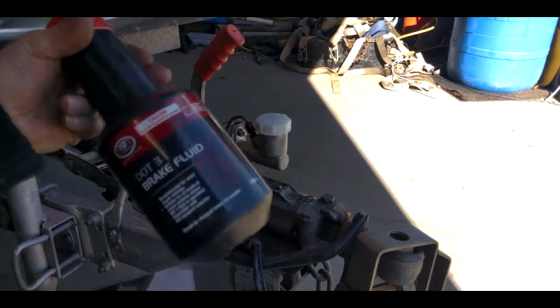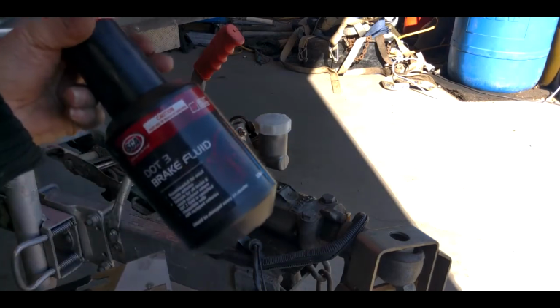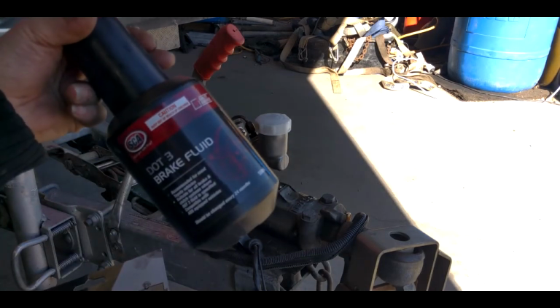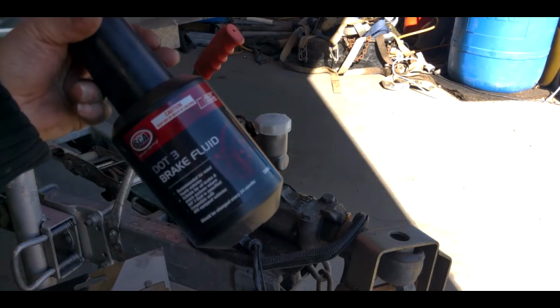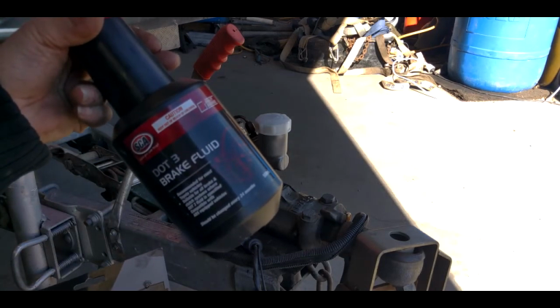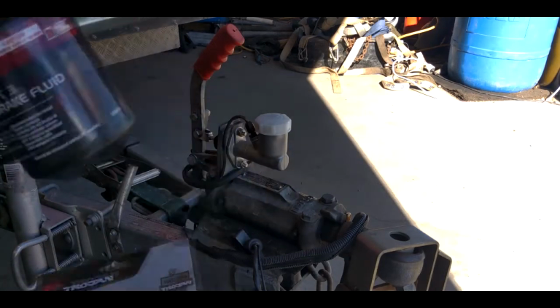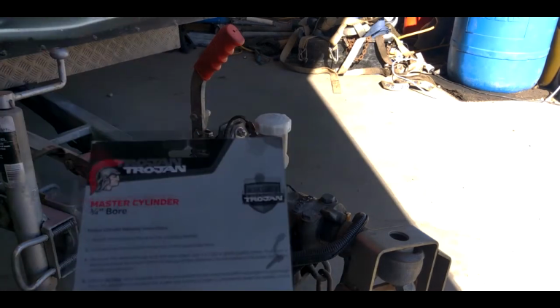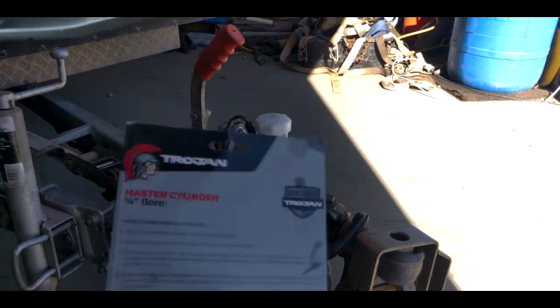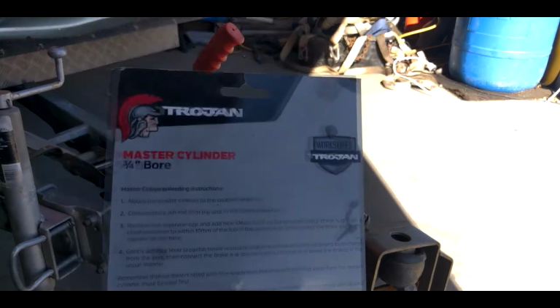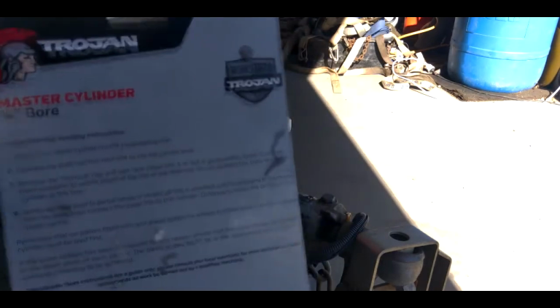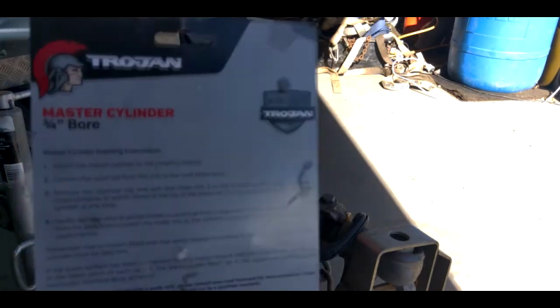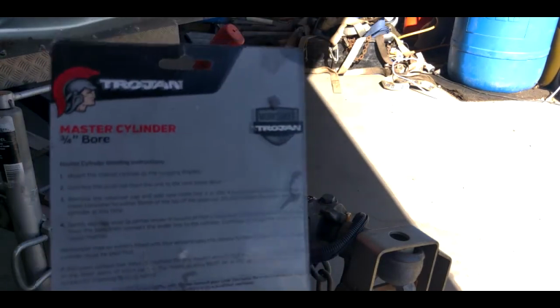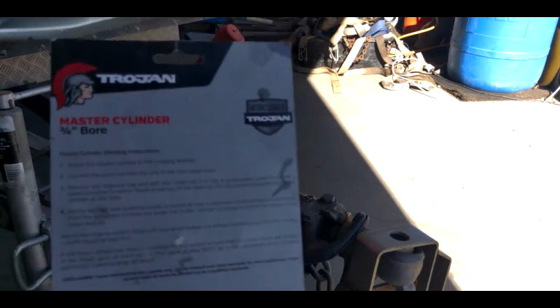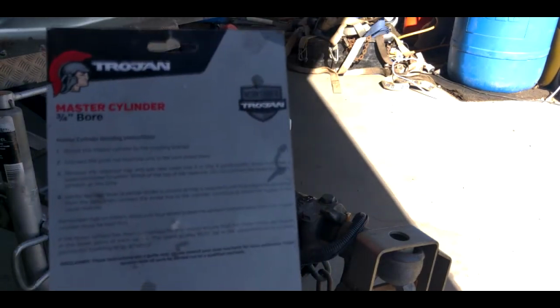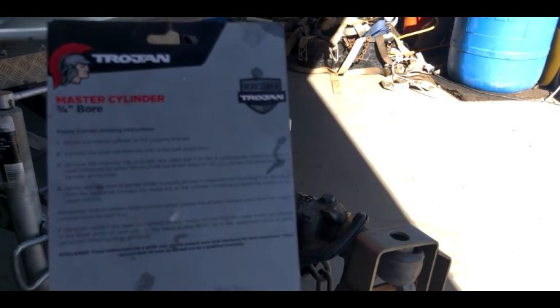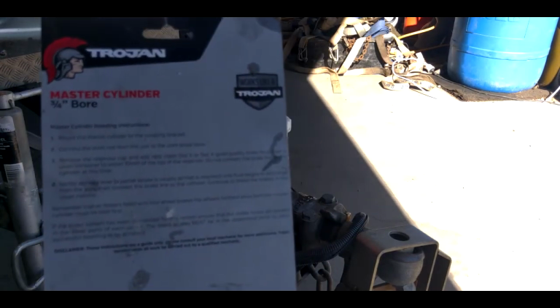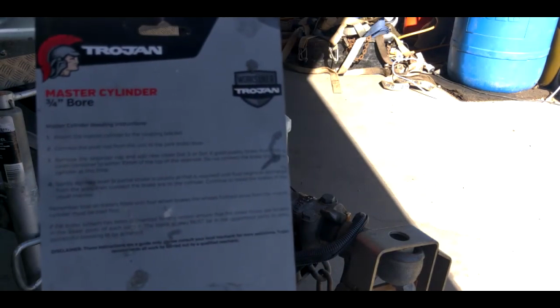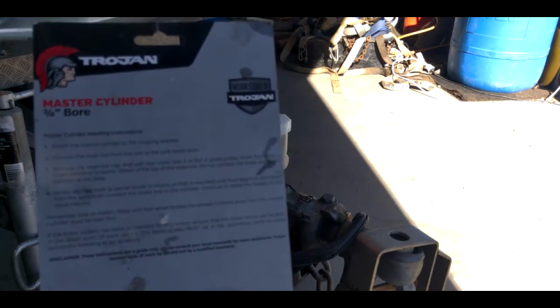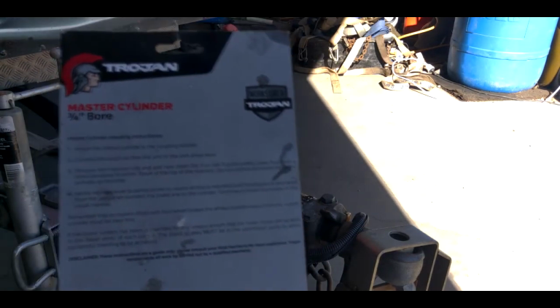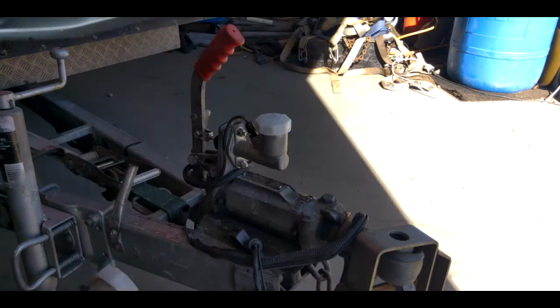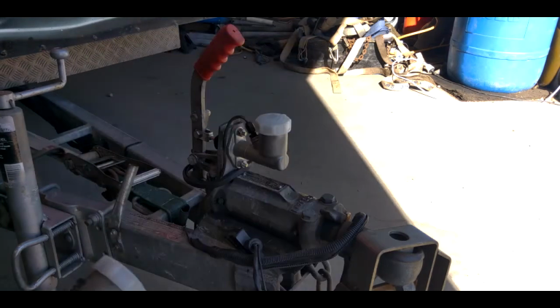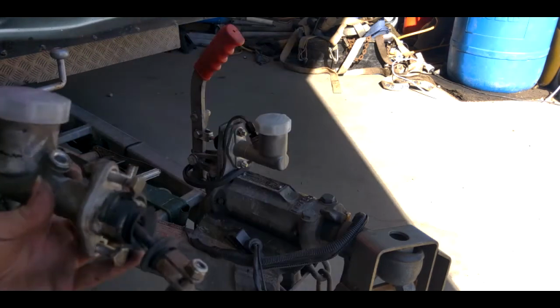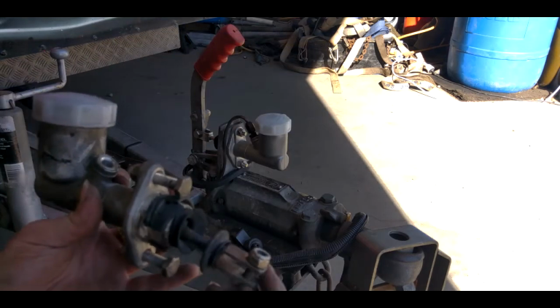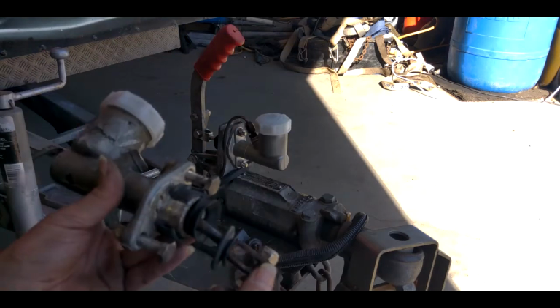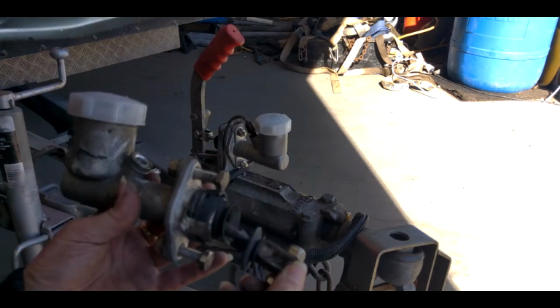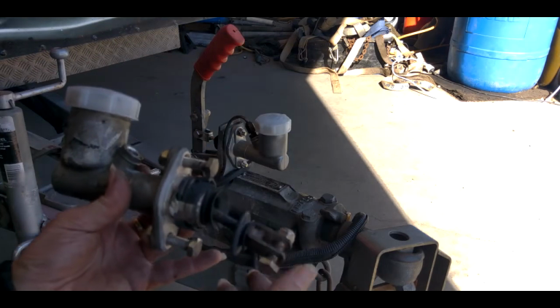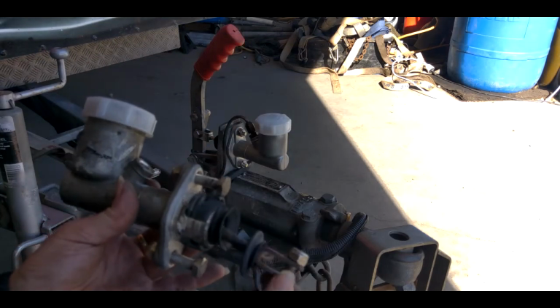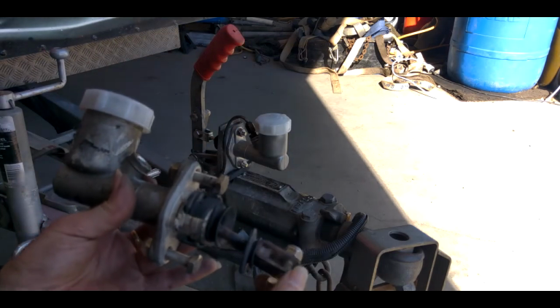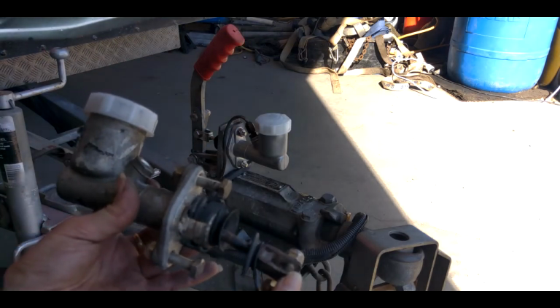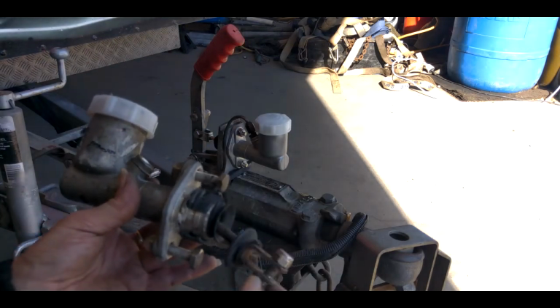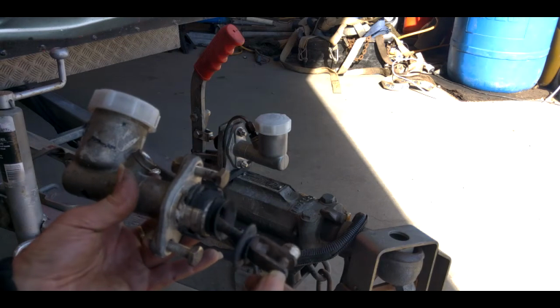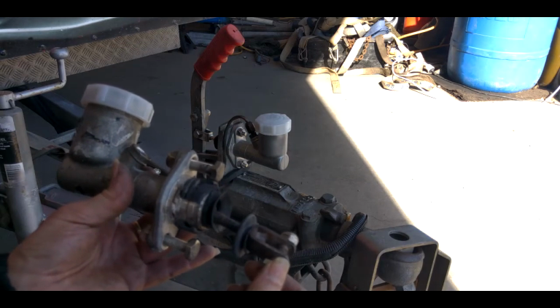We're going to fill it up with DOT 3 brake fluid and bleed it according to the instructions. Once you guys do that, you'll be all done. Thanks for watching this video on how to replace your trailer master cylinder.